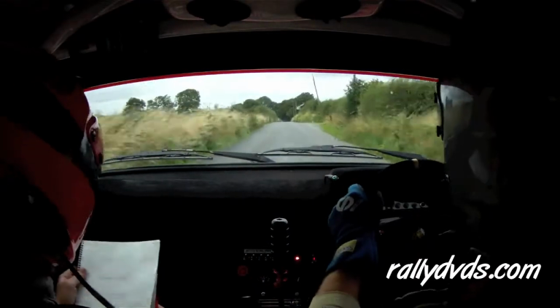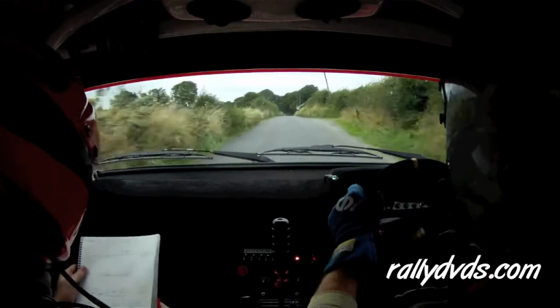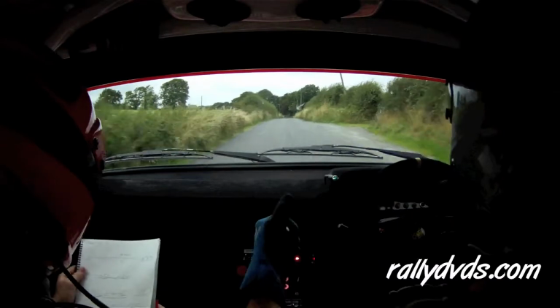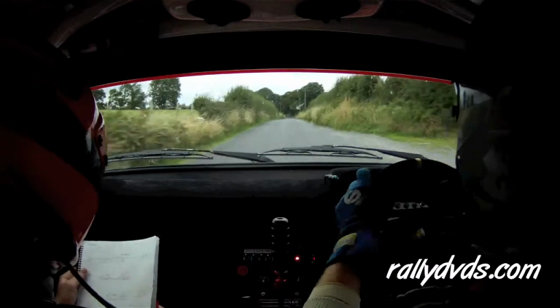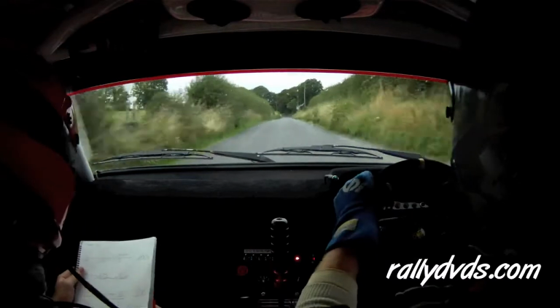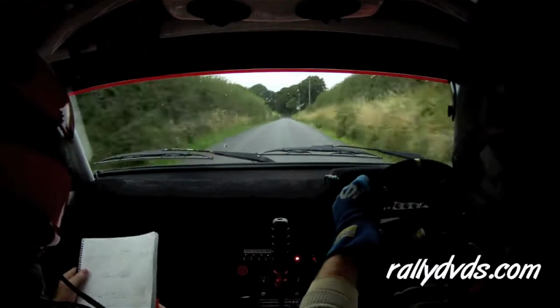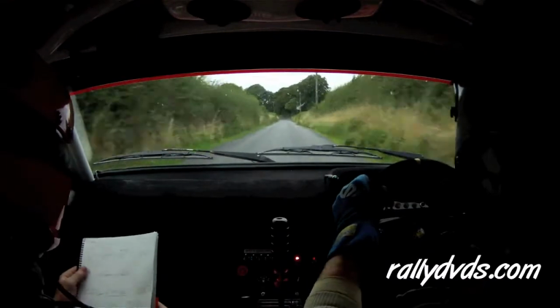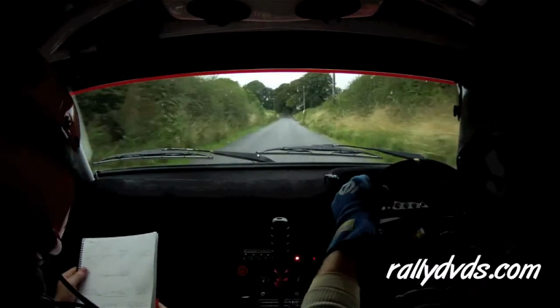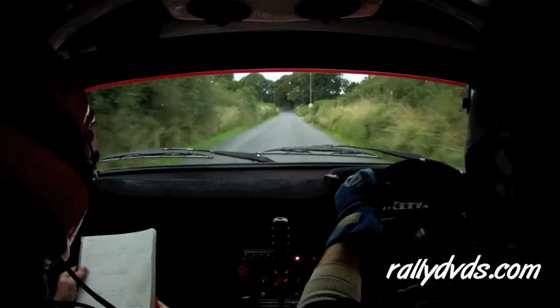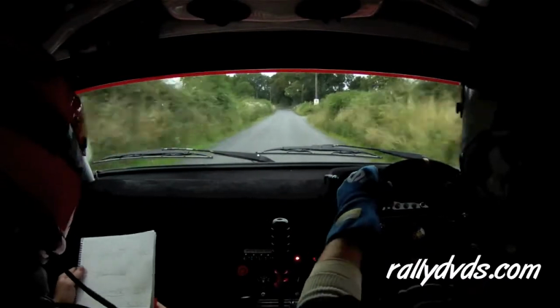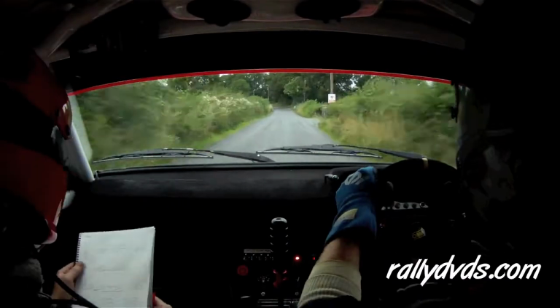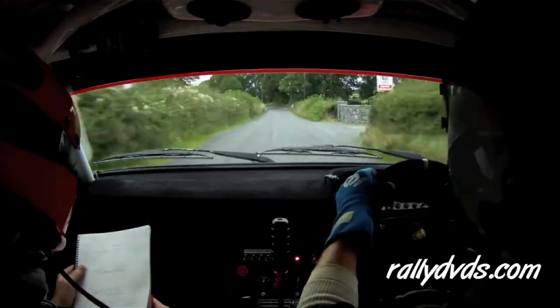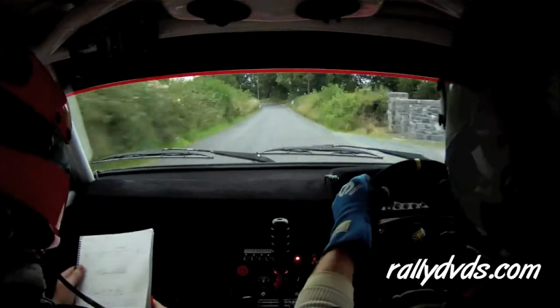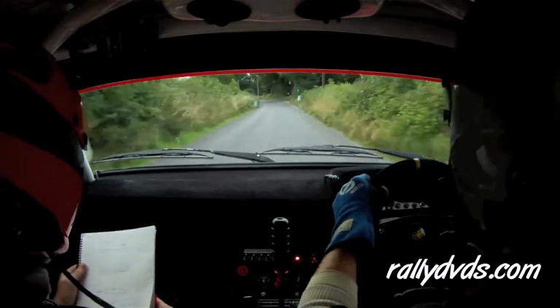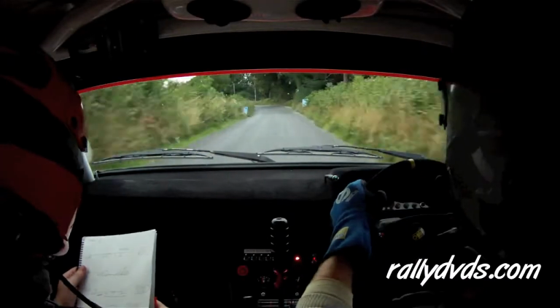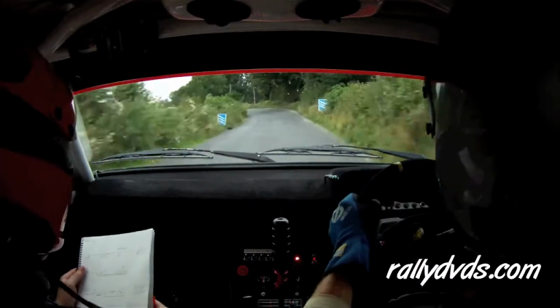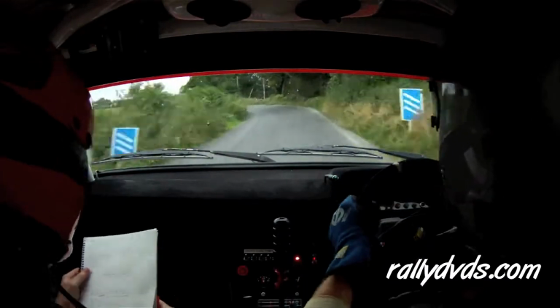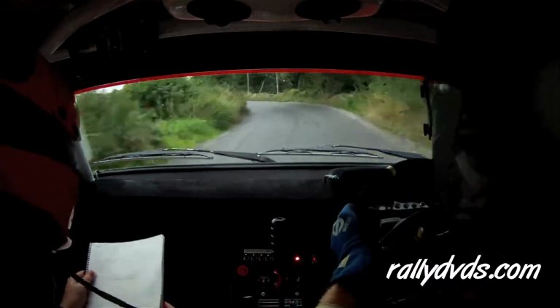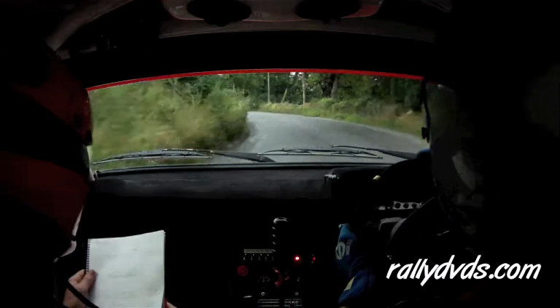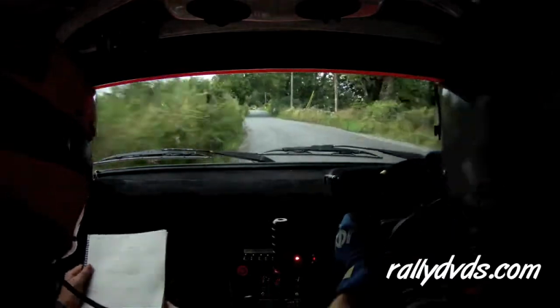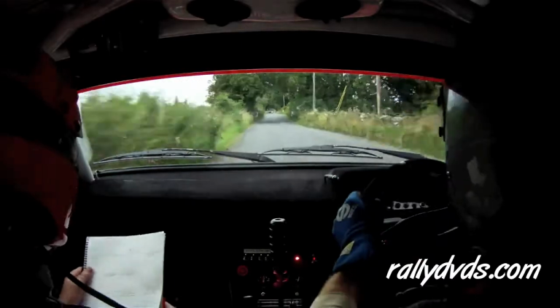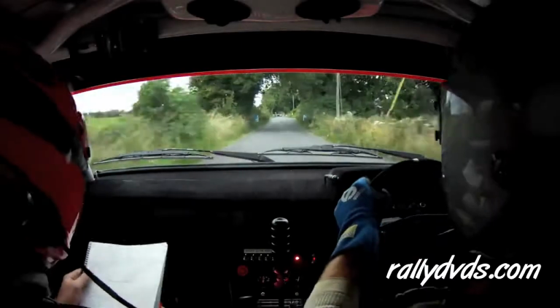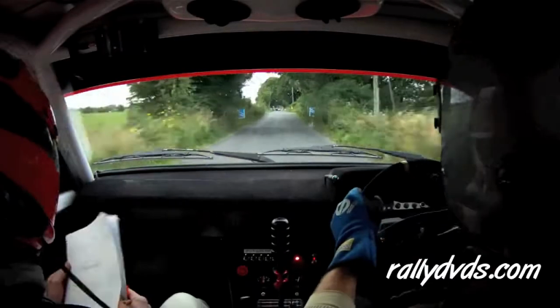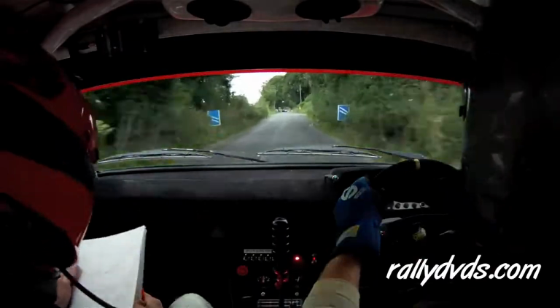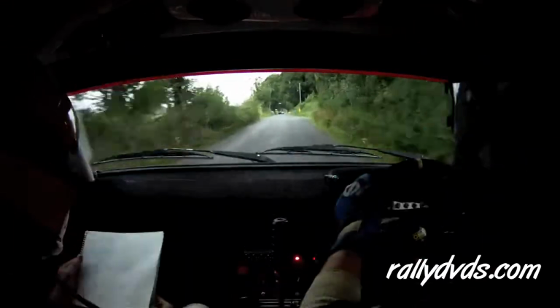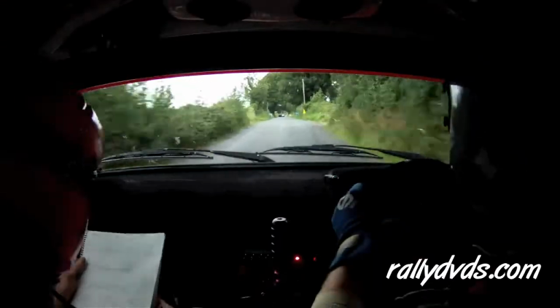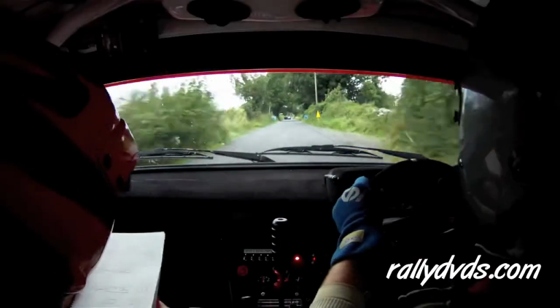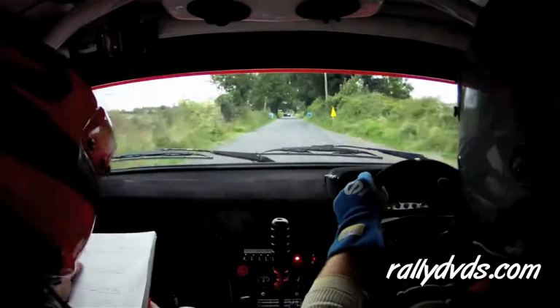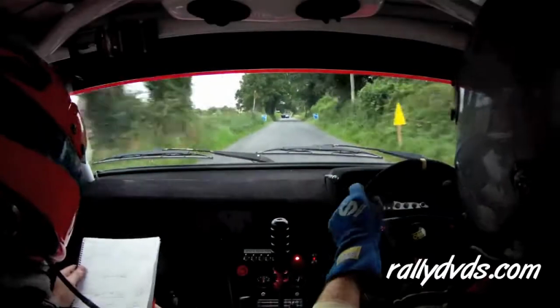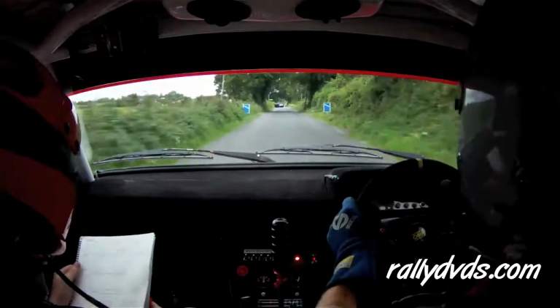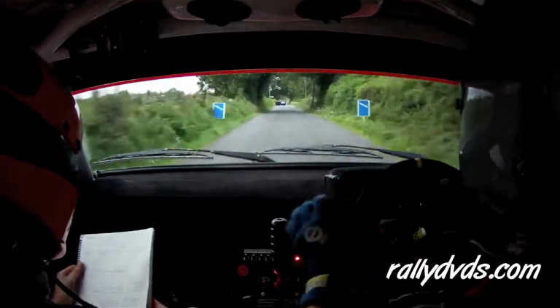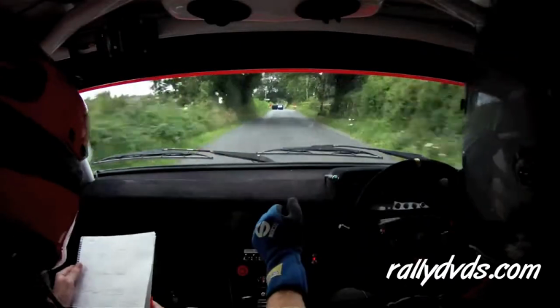Three left plus. 250. 200. Chicane, bus stop, right entry. 200.